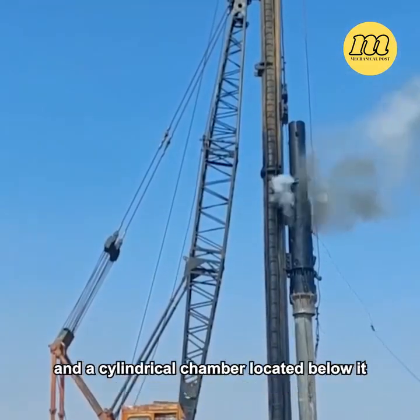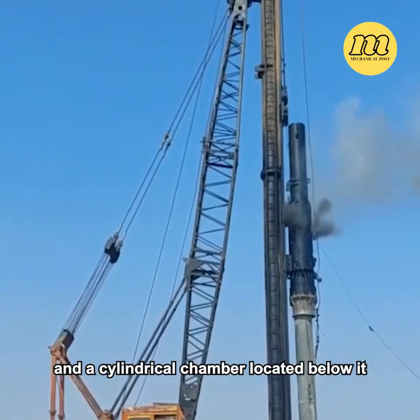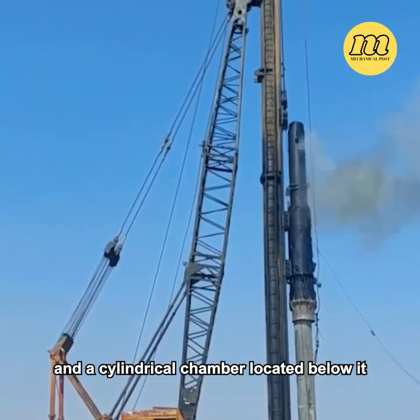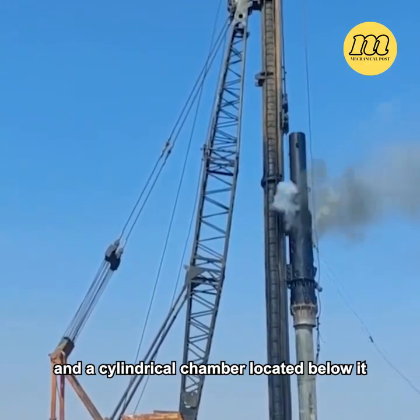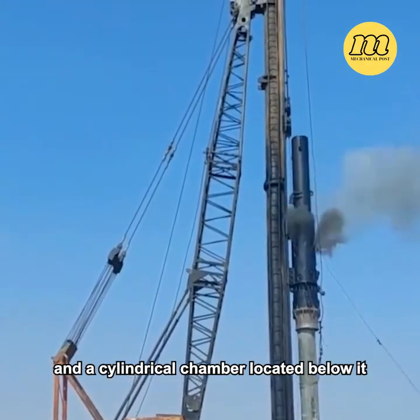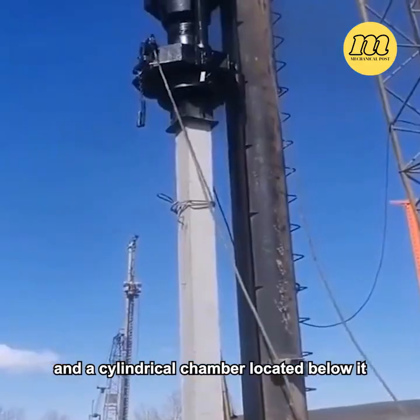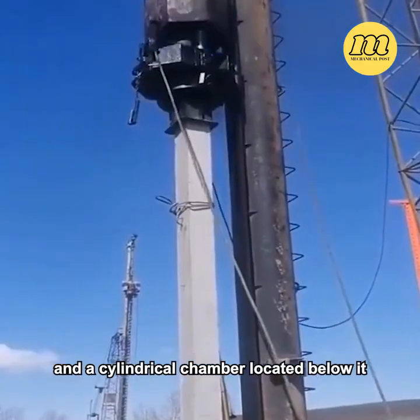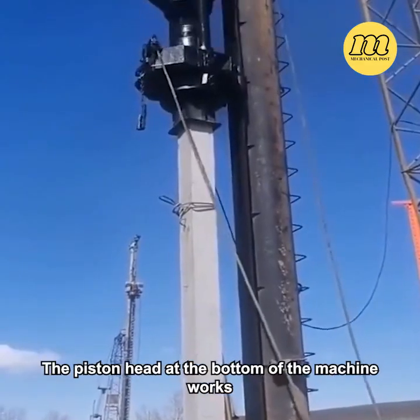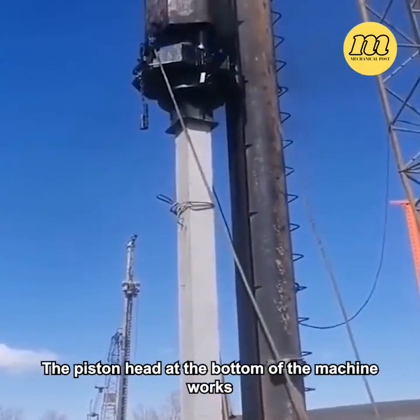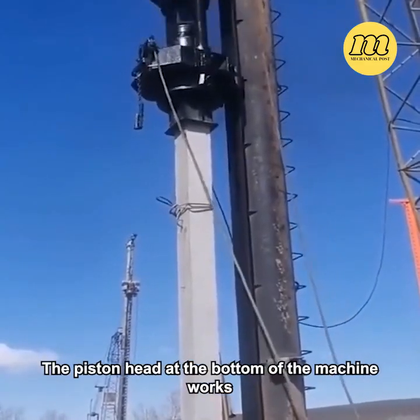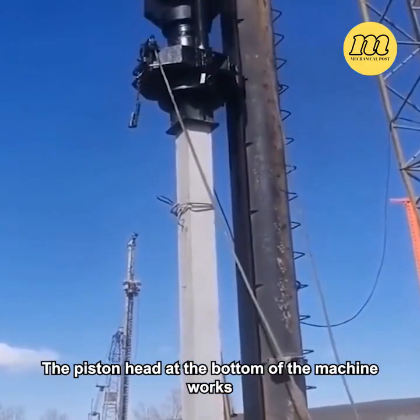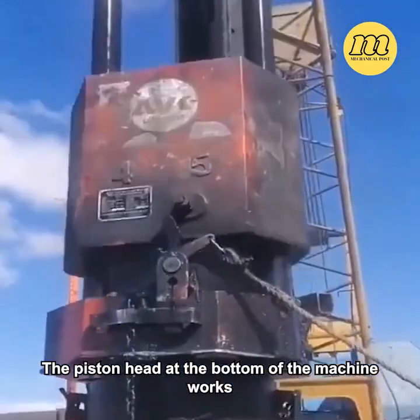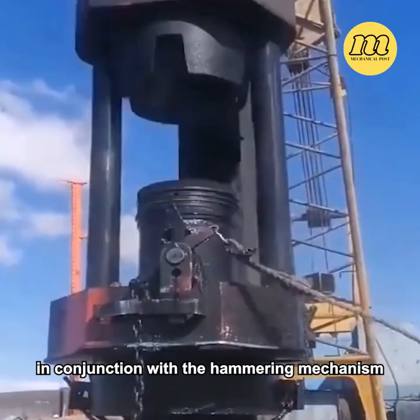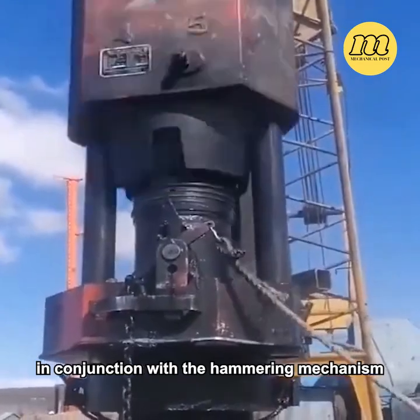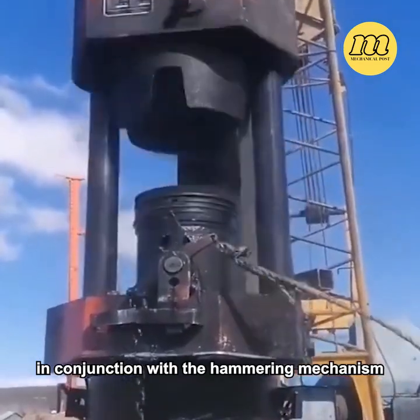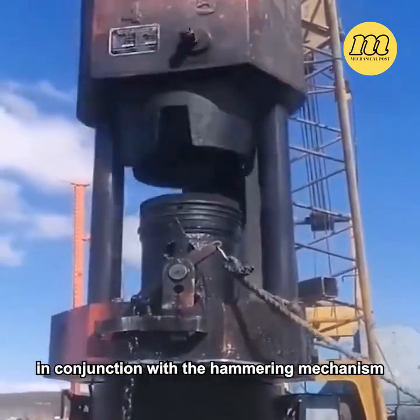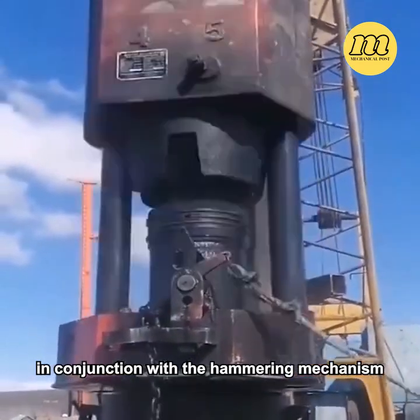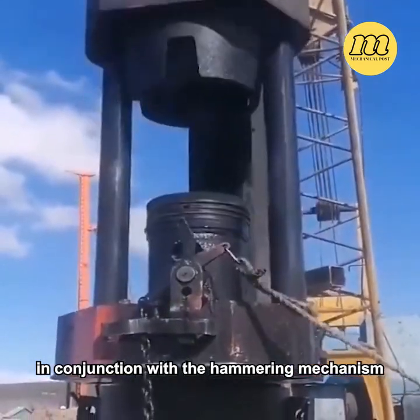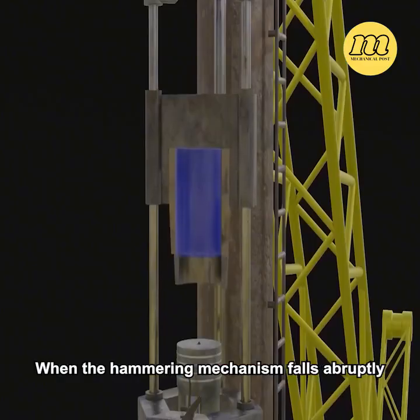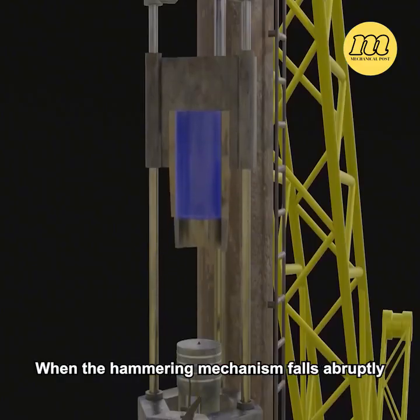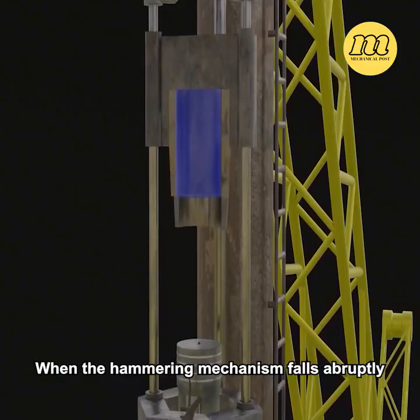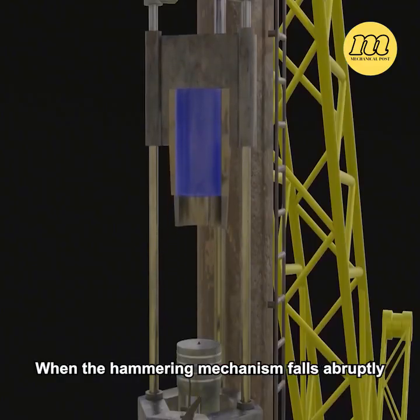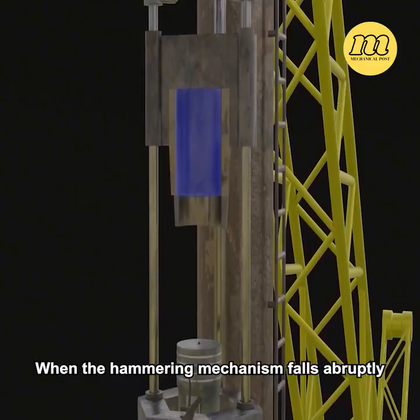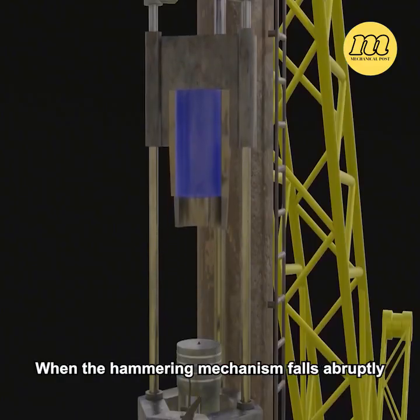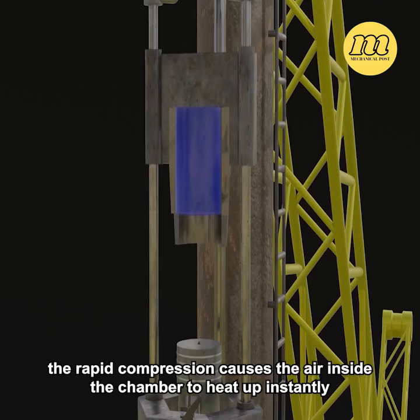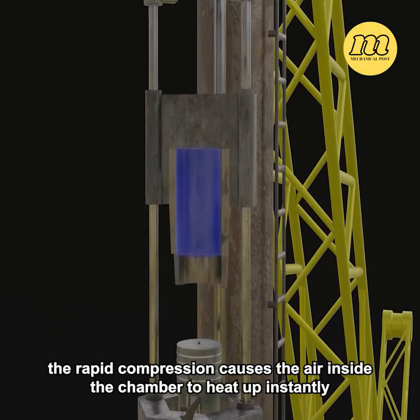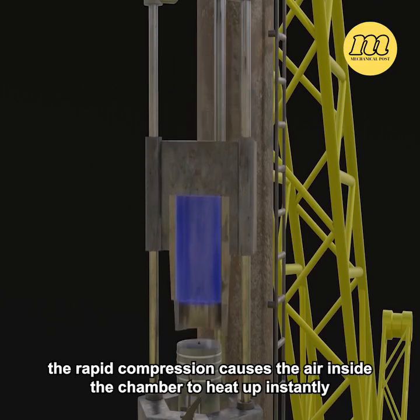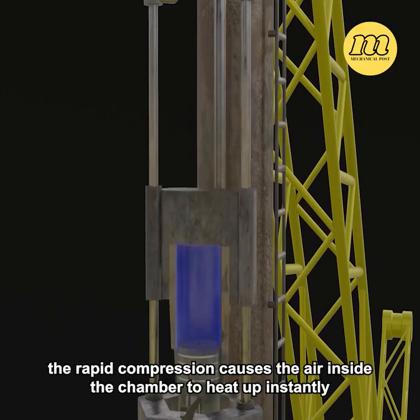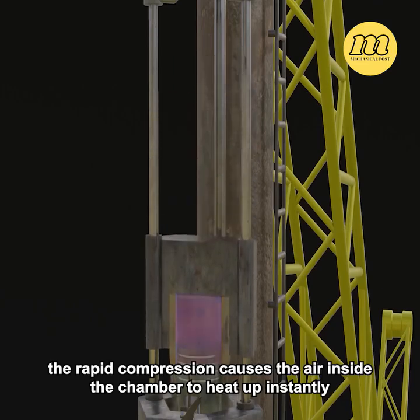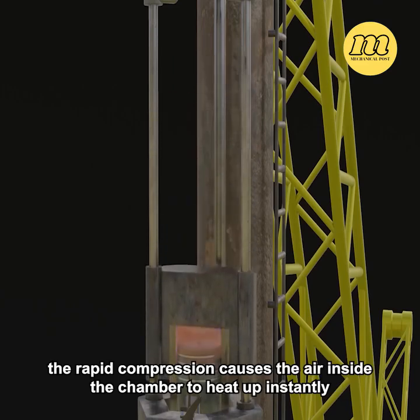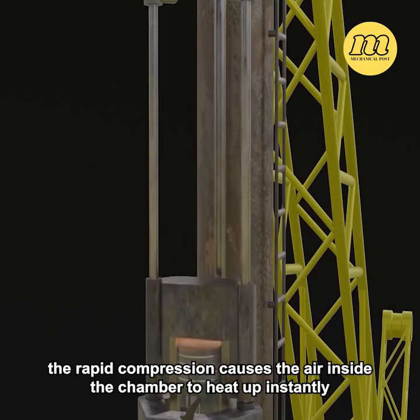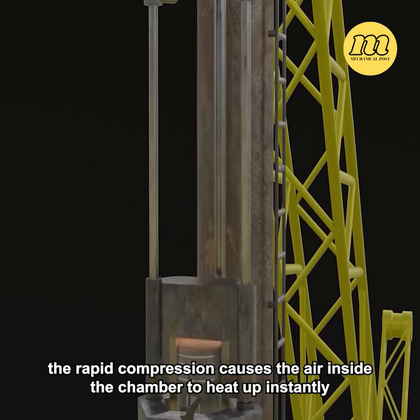A cylindrical chamber is located below the hammering mechanism. The piston head at the bottom of the machine works in conjunction with the hammering mechanism. When the hammering mechanism falls abruptly, the rapid compression causes the air inside the chamber to heat up instantly.